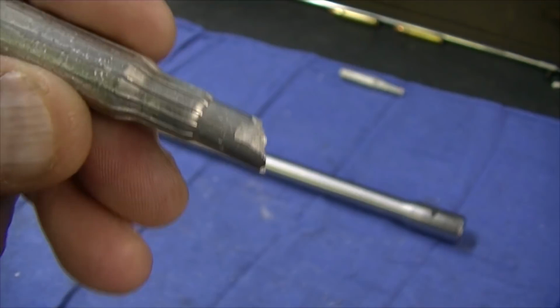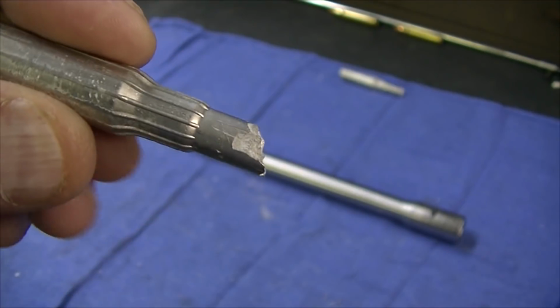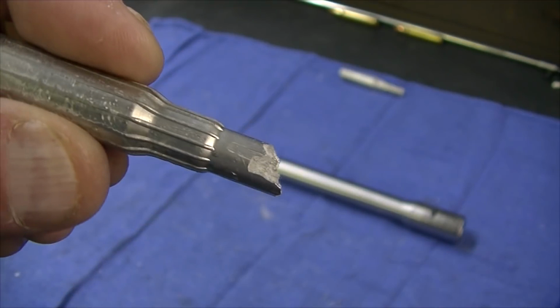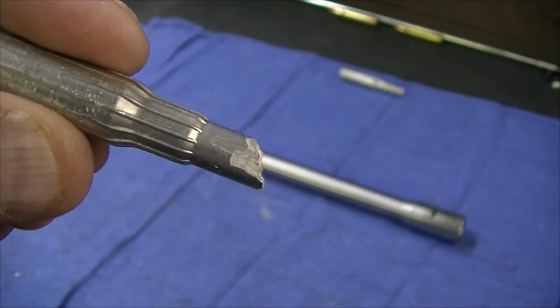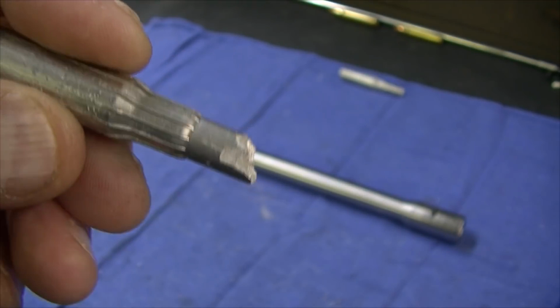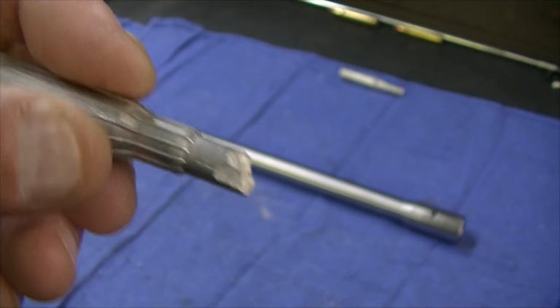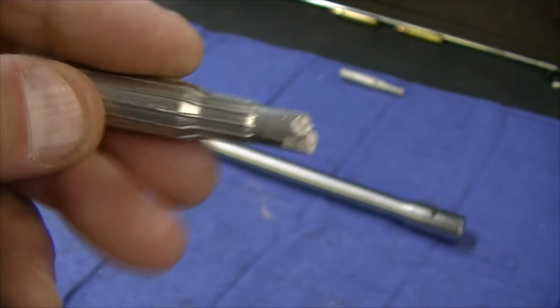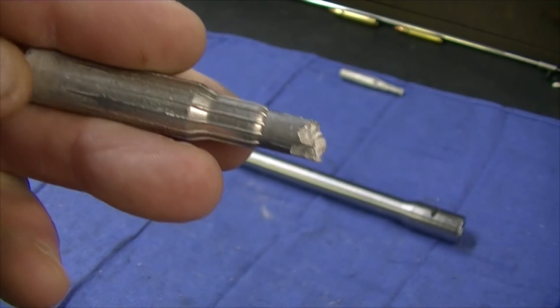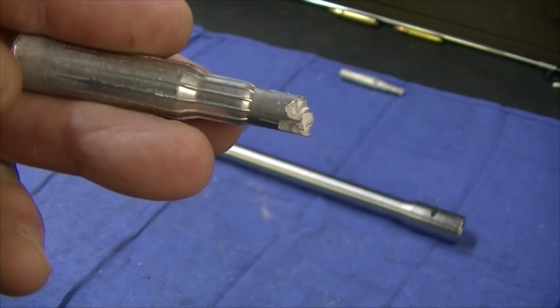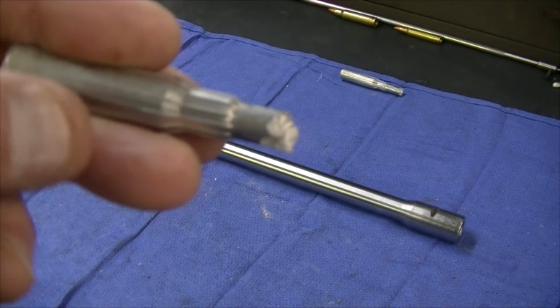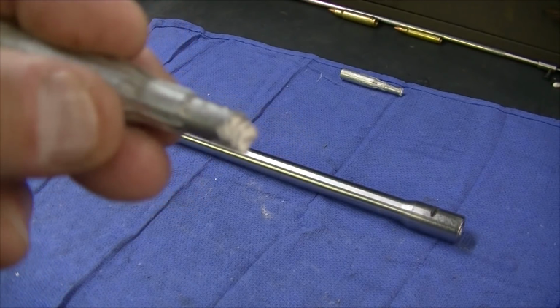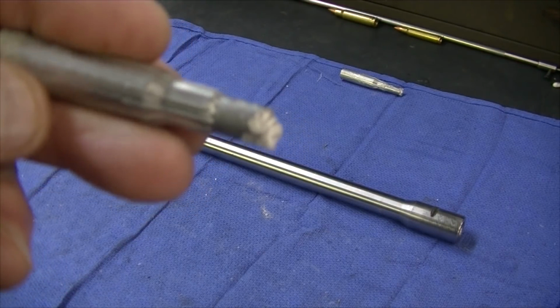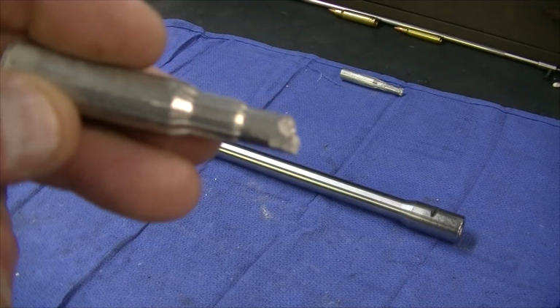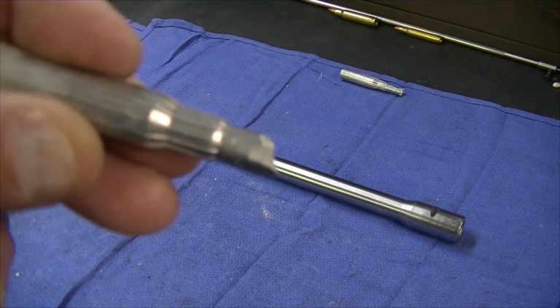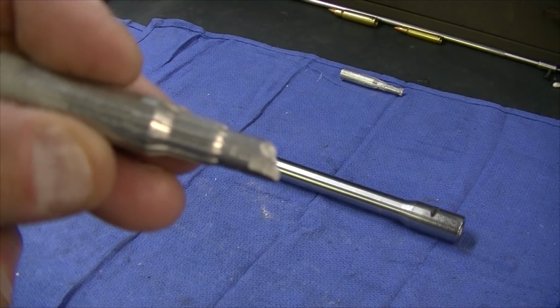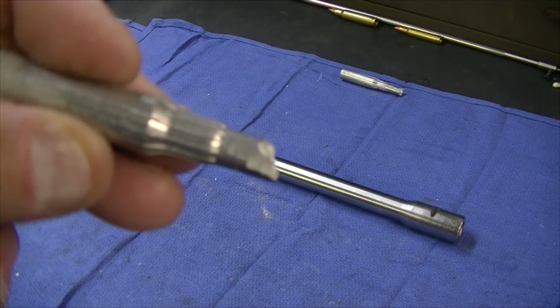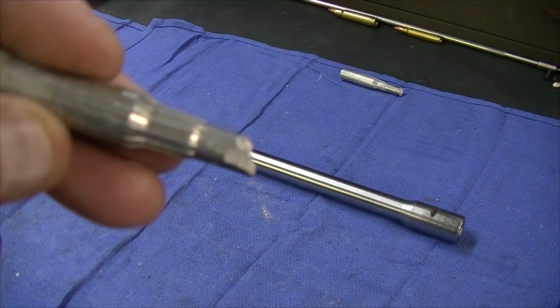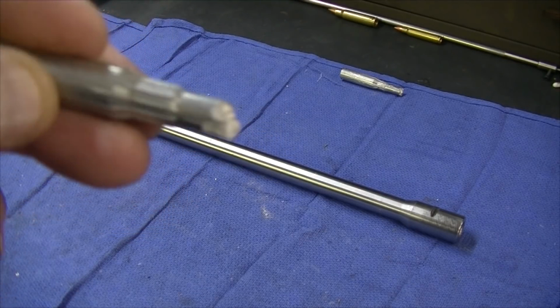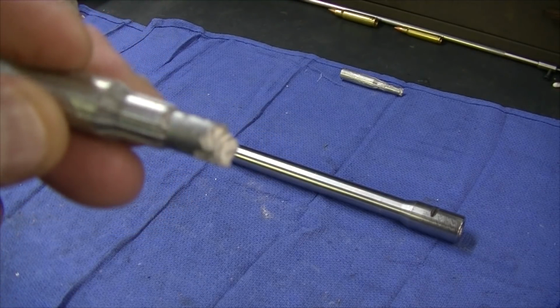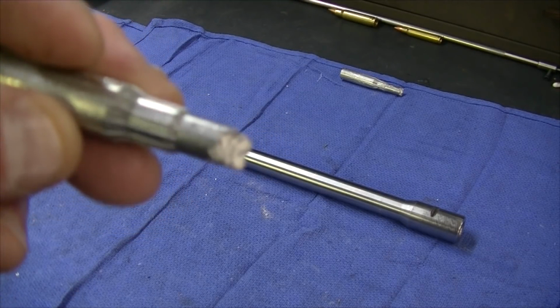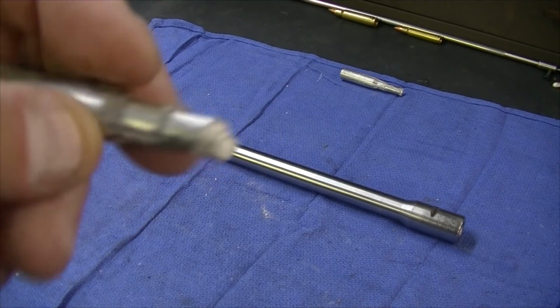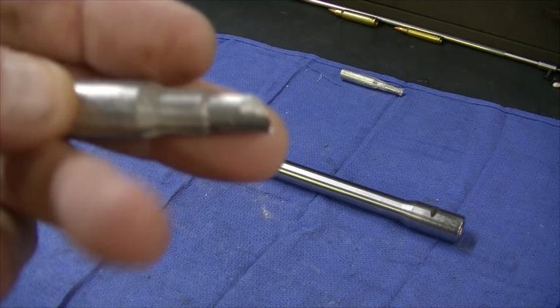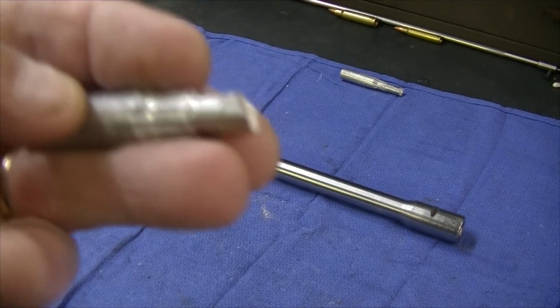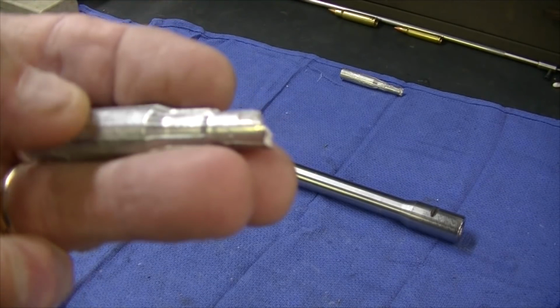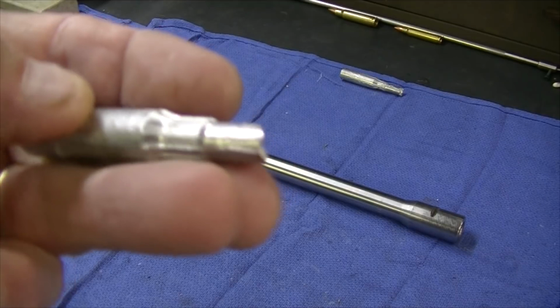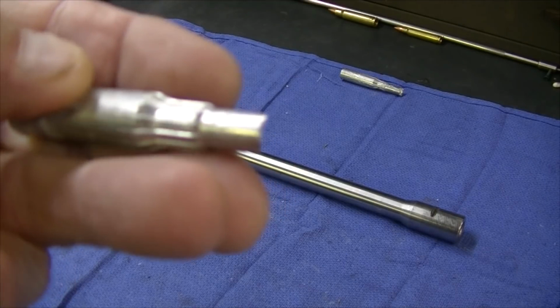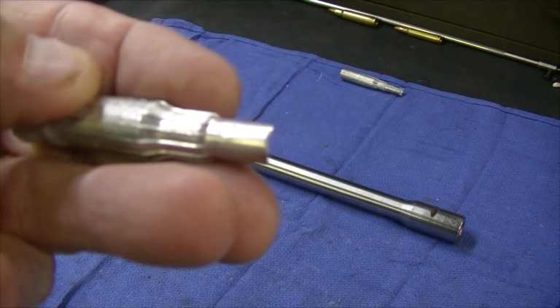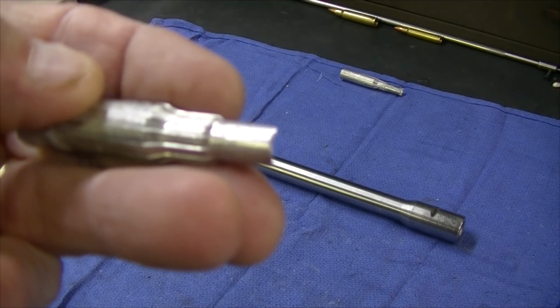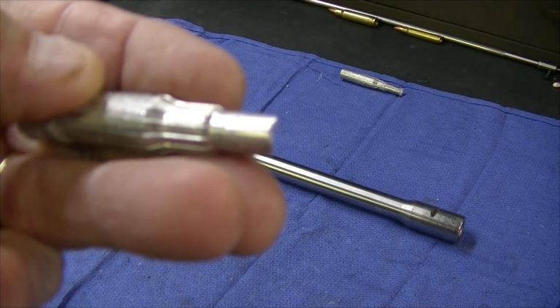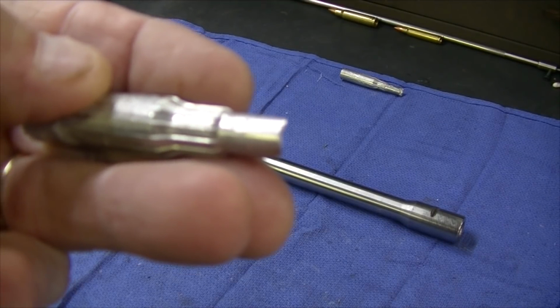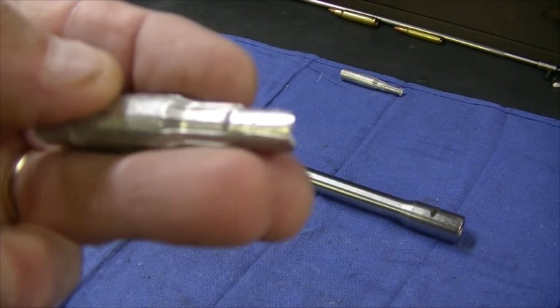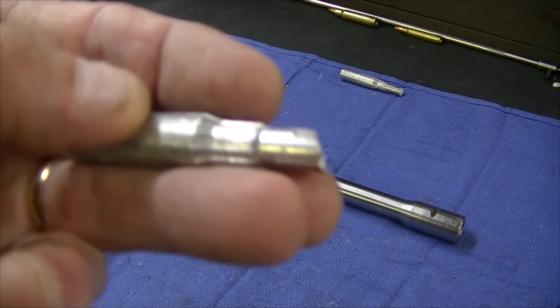When you do a CerroSafe cast on these, you wipe out the back flutes because they're deeper, and as you pound it out of the barrel they get sheared off. So I'll go over the equipment you're going to need if you're going to do it this way.